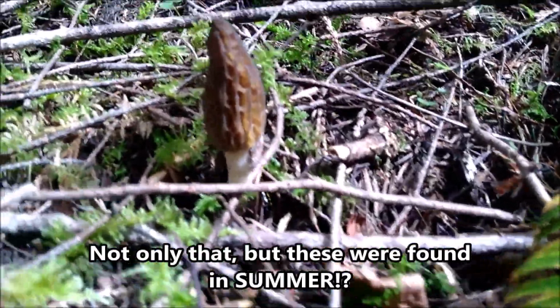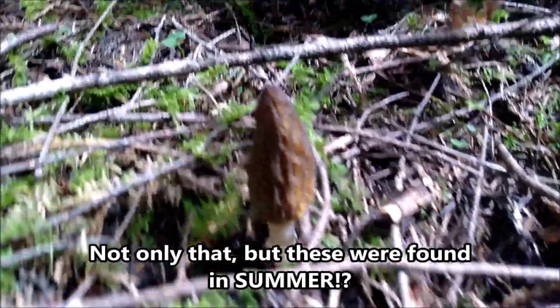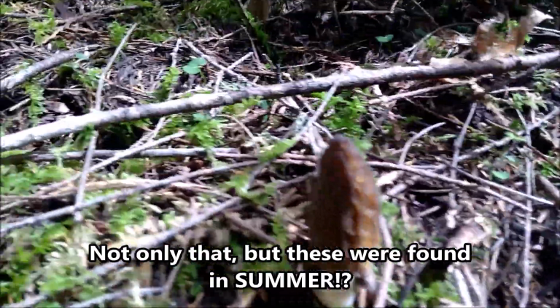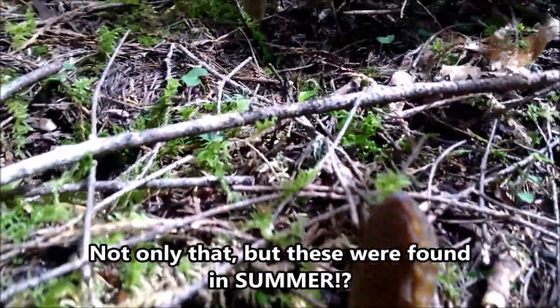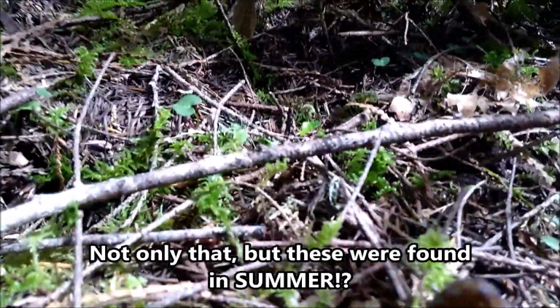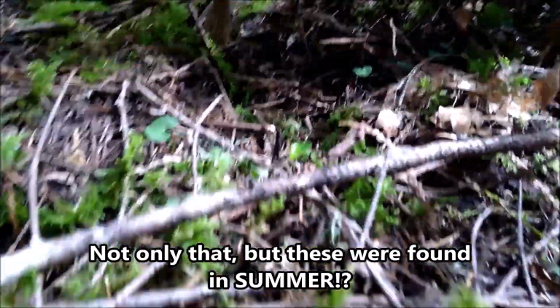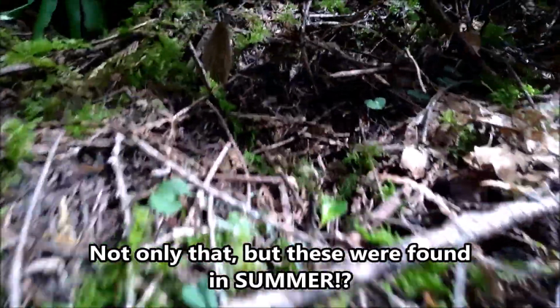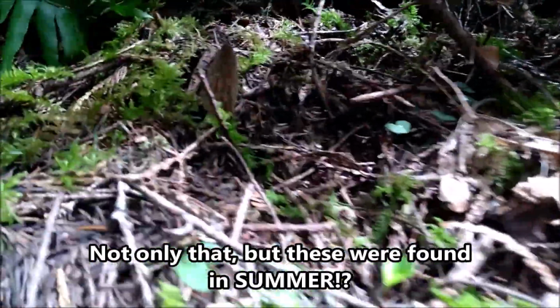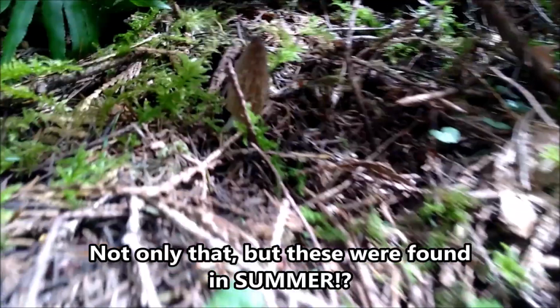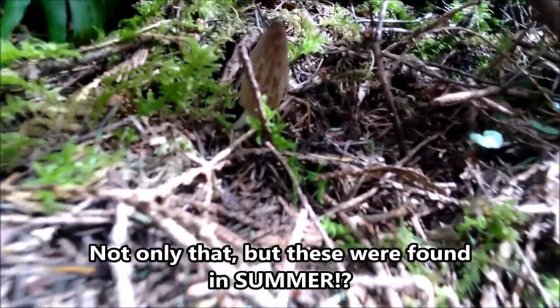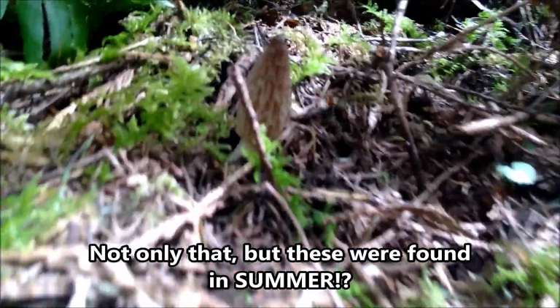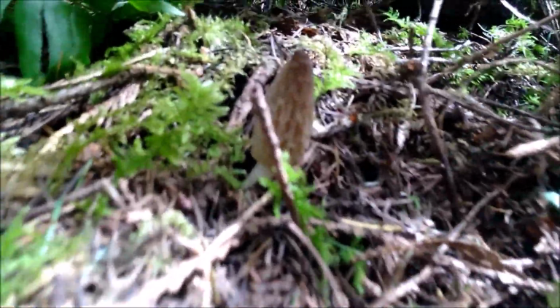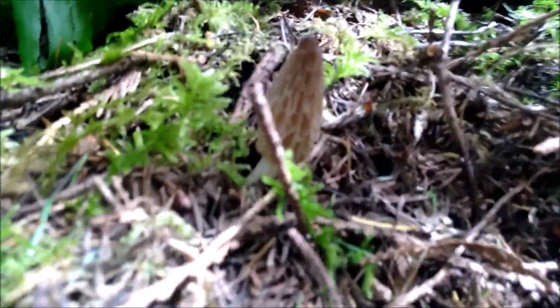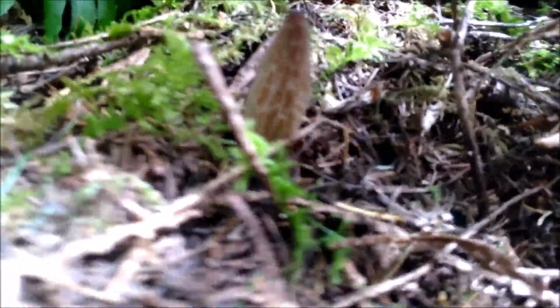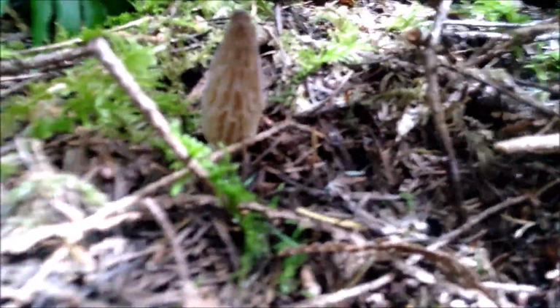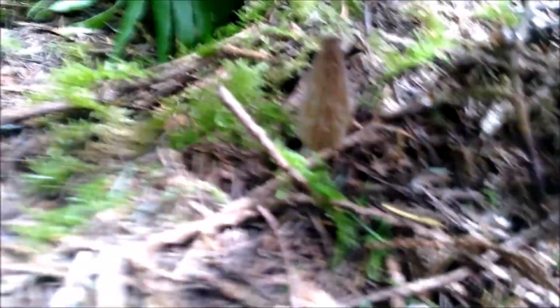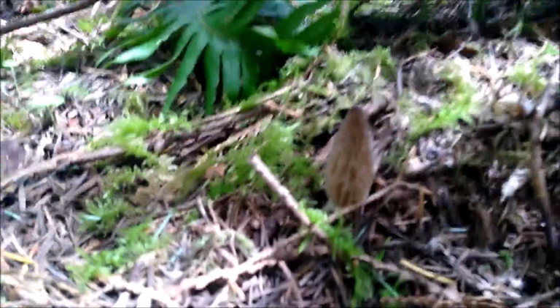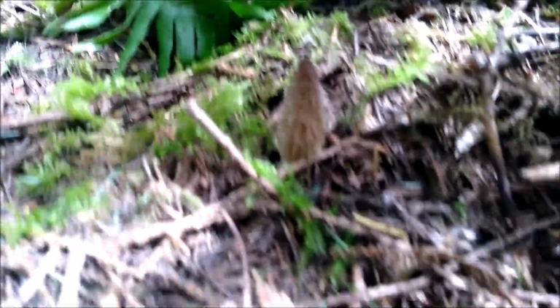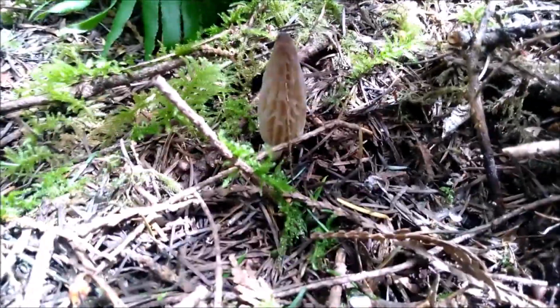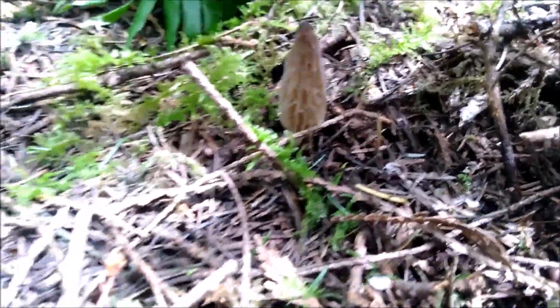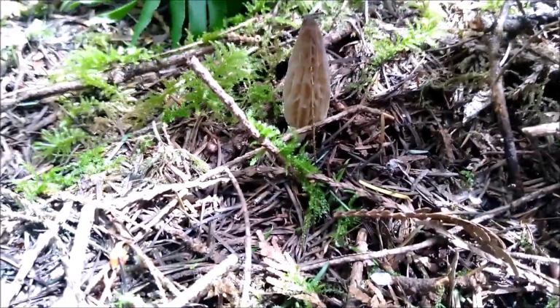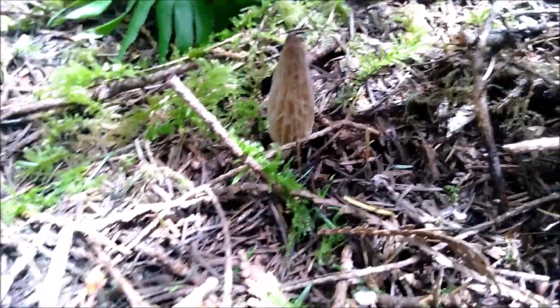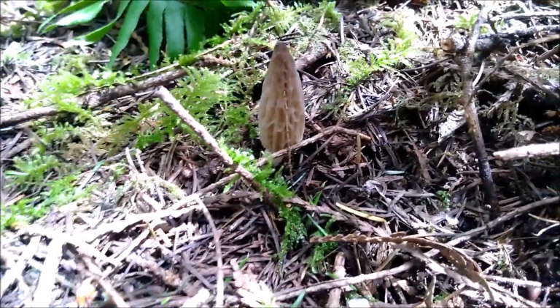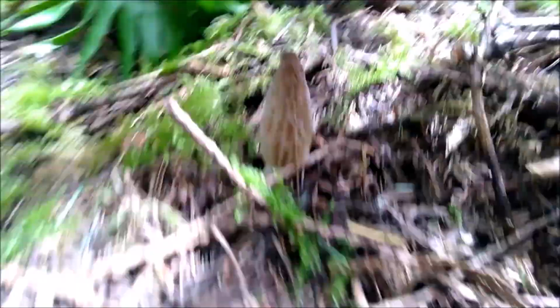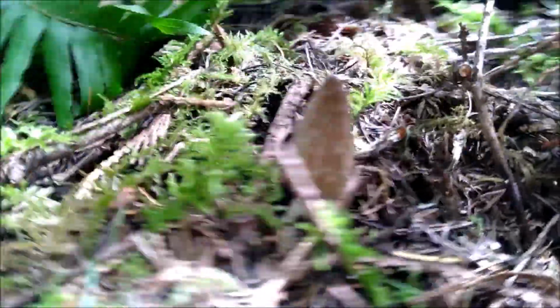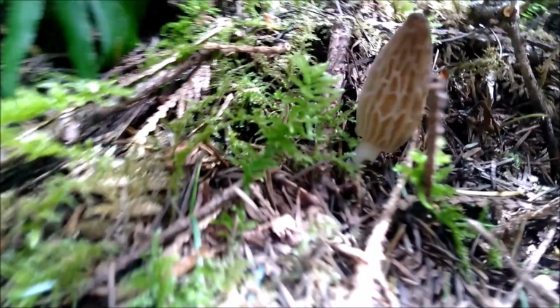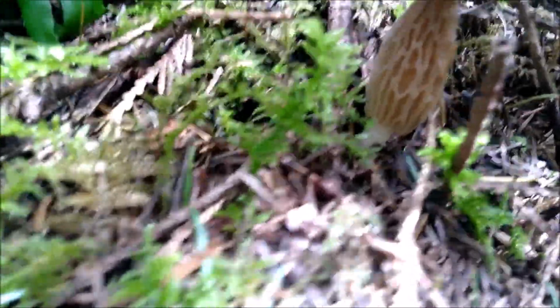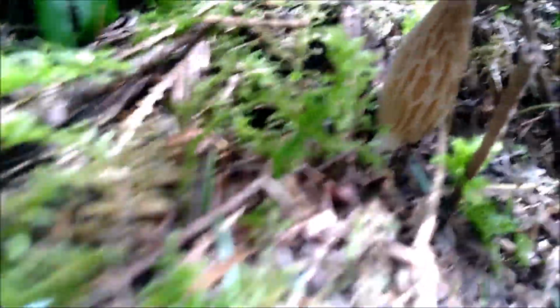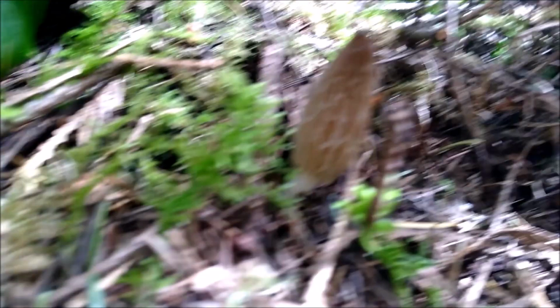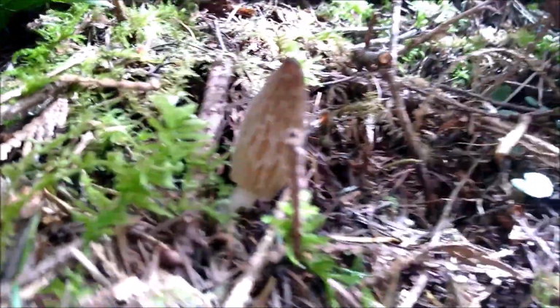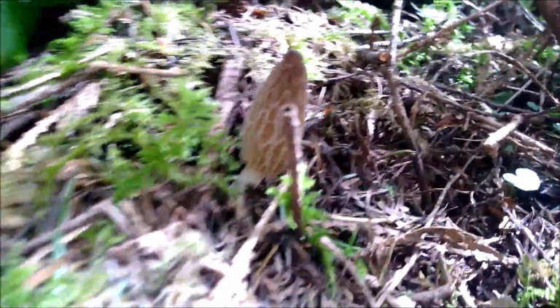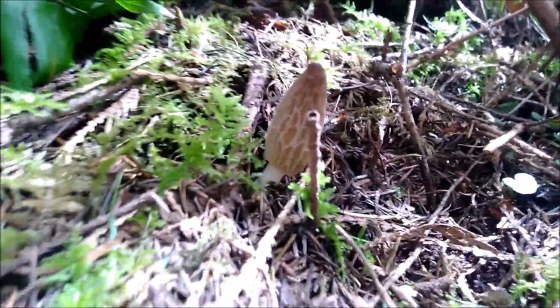Look, this one up here — this little guy. Little guy, just kind of chilling.